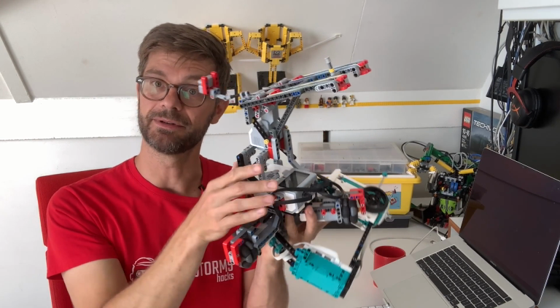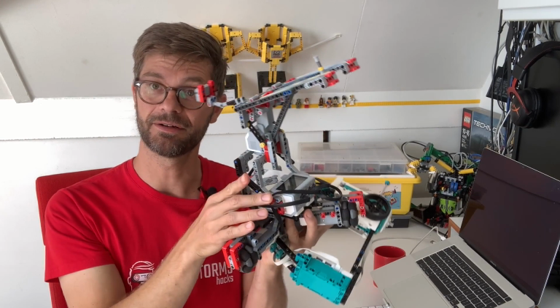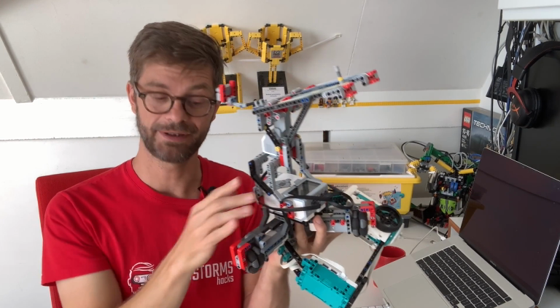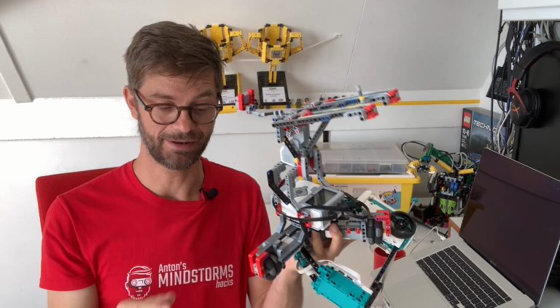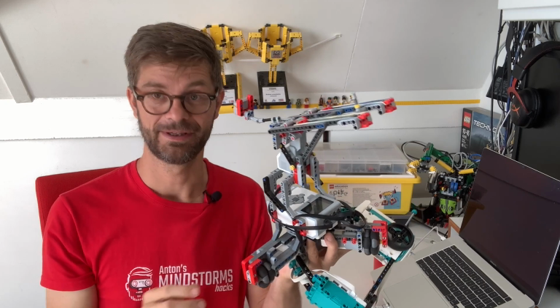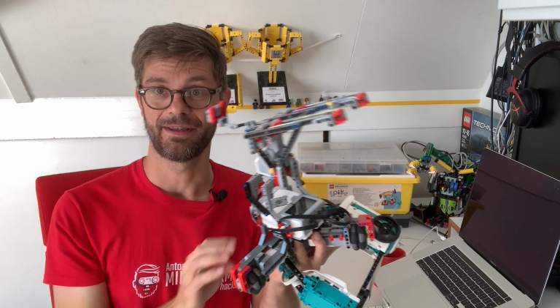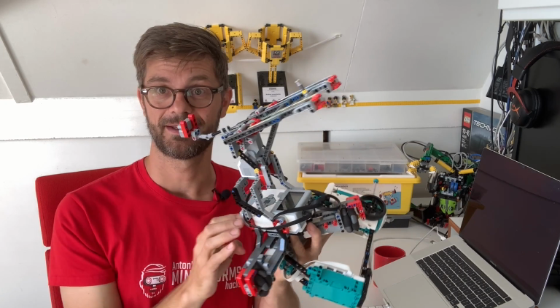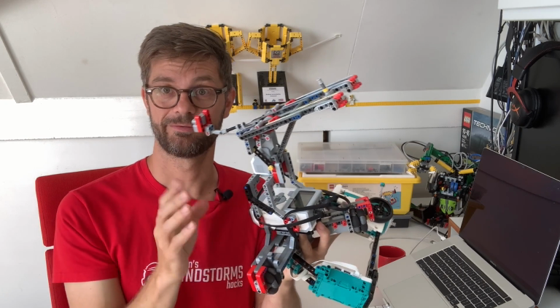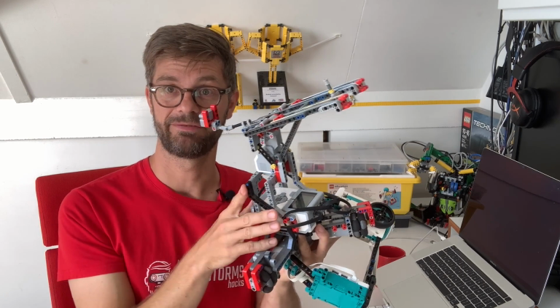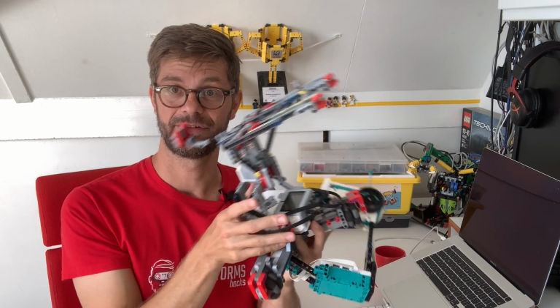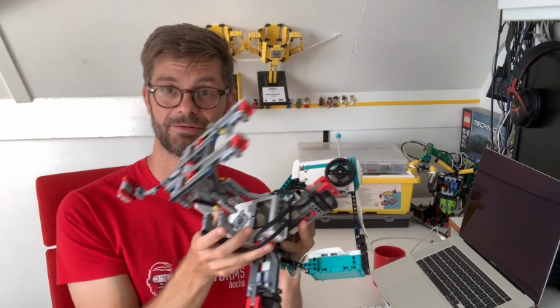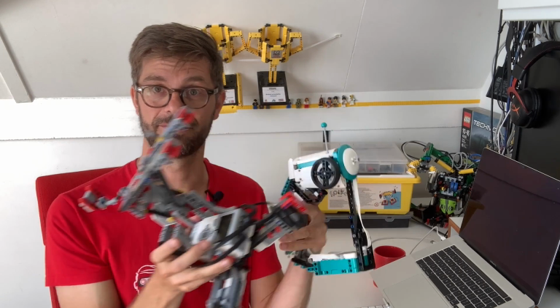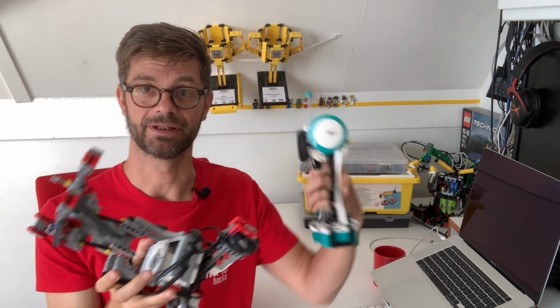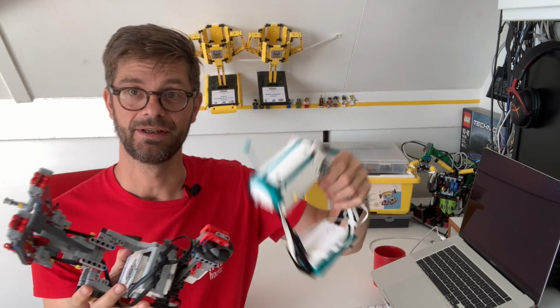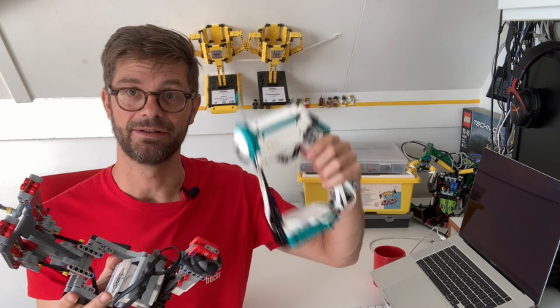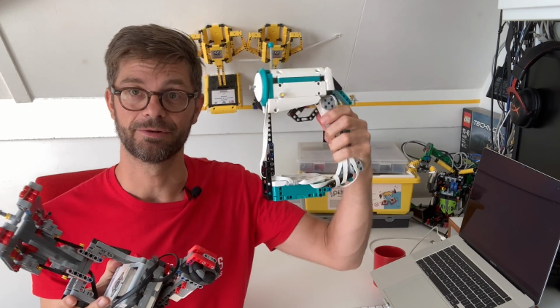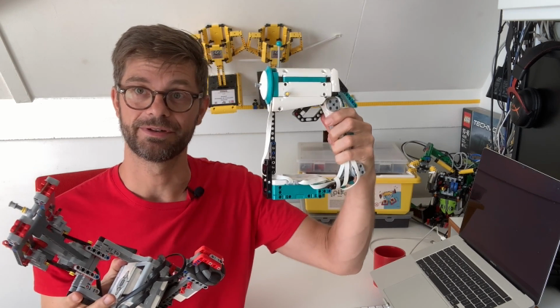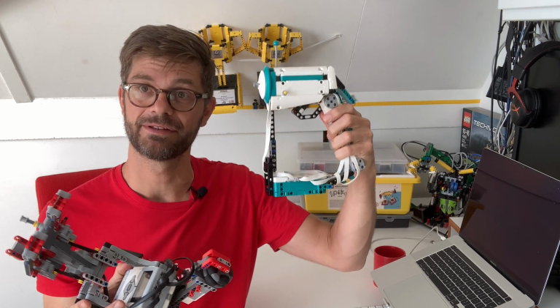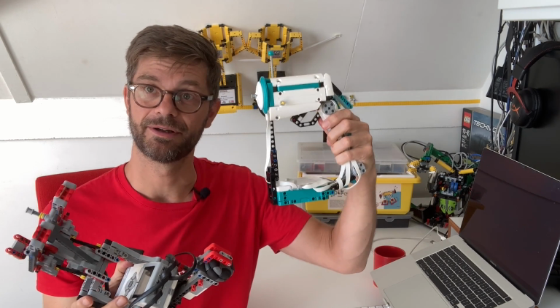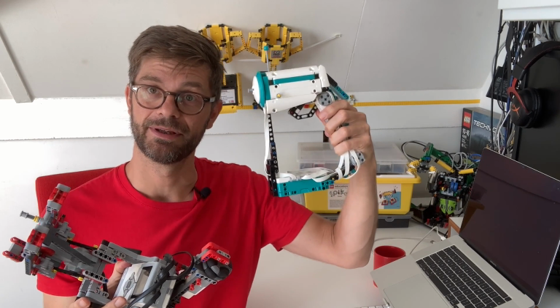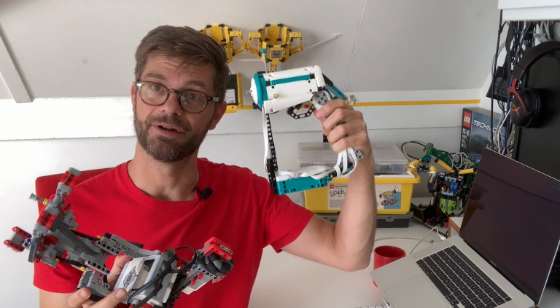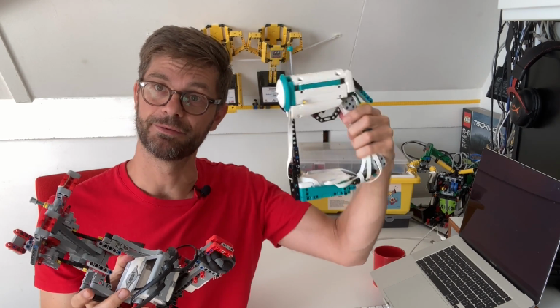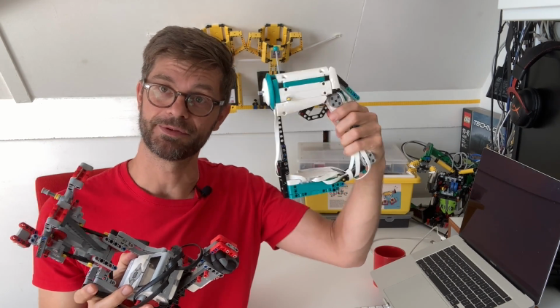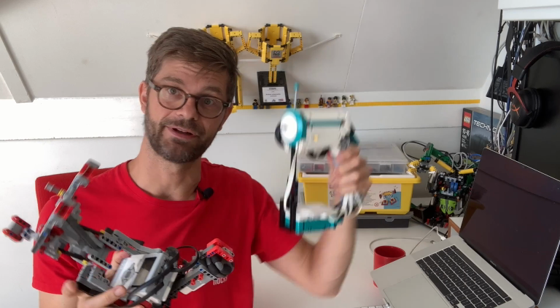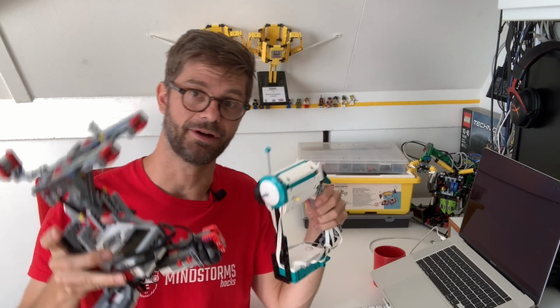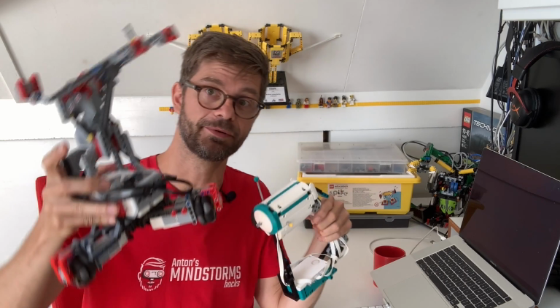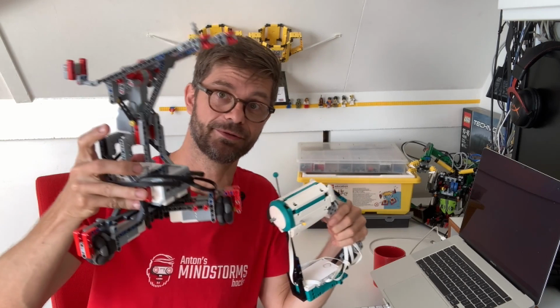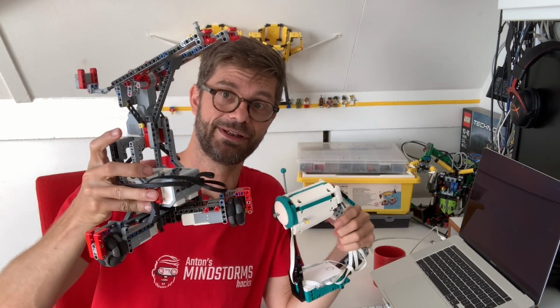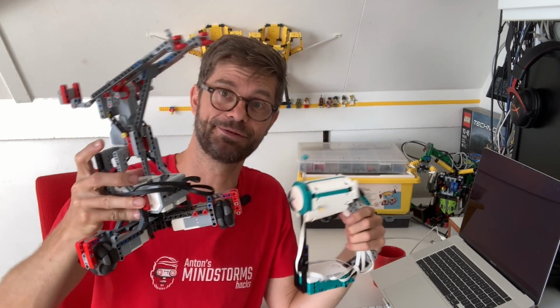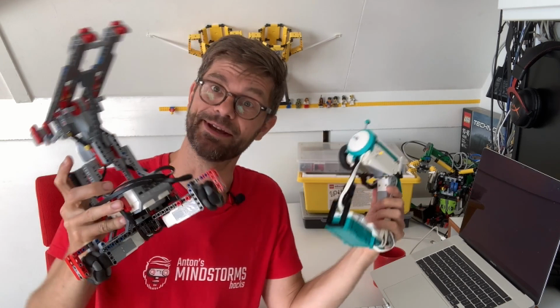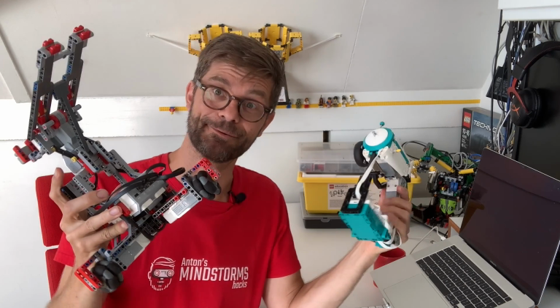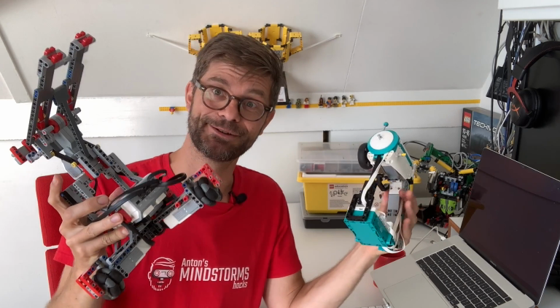So it's the other way around. Instead of the EV3 controlling the Robot Inventor hub, now the Robot Inventor hub controls the EV3. That works too.